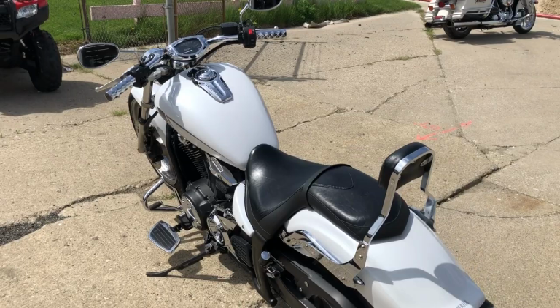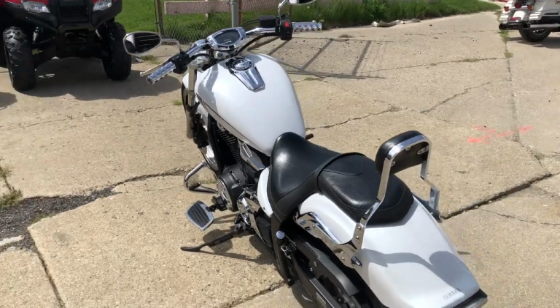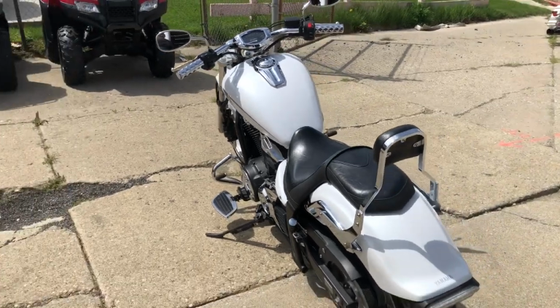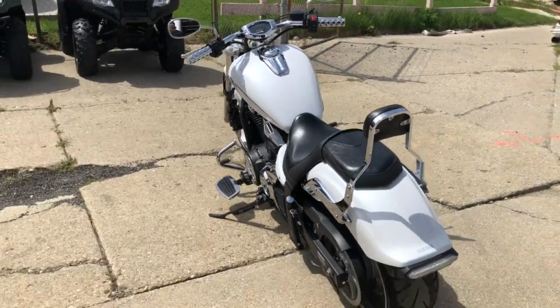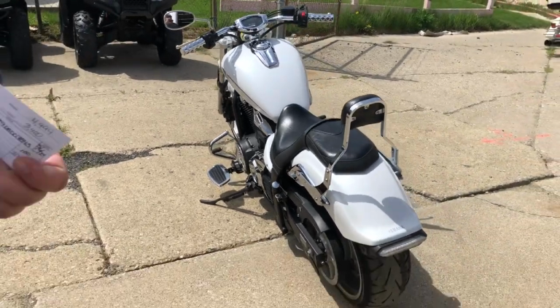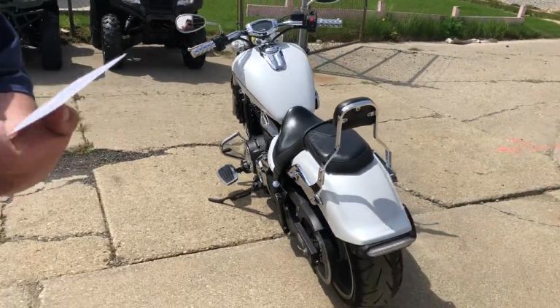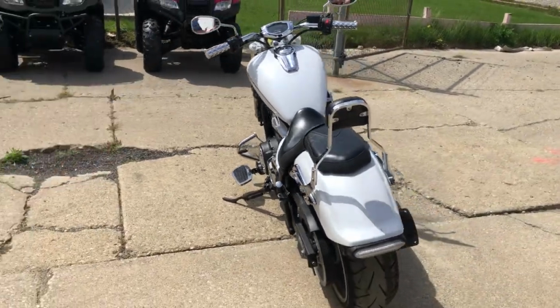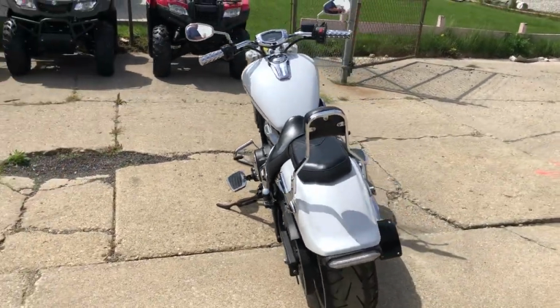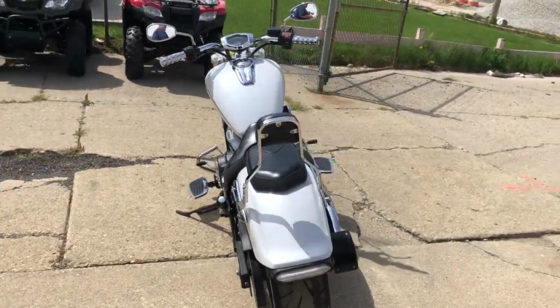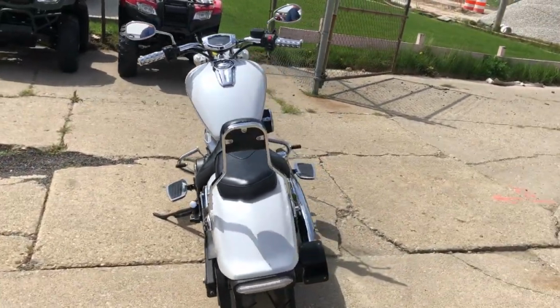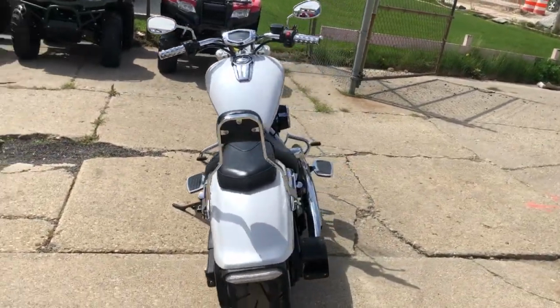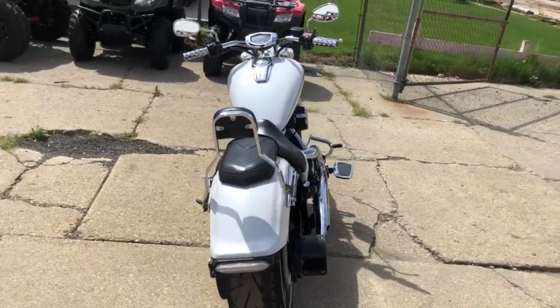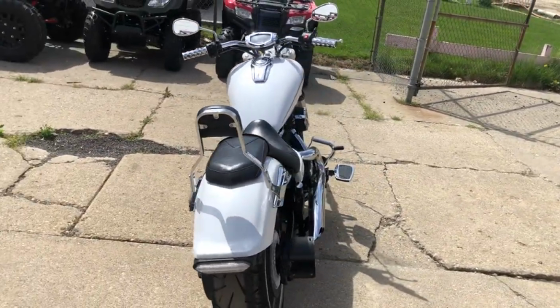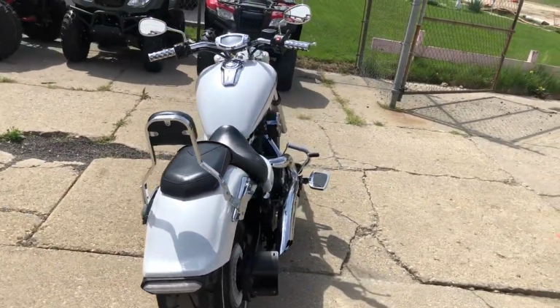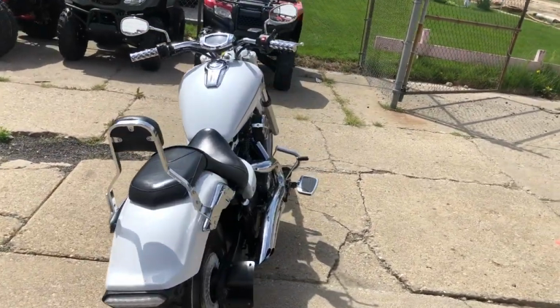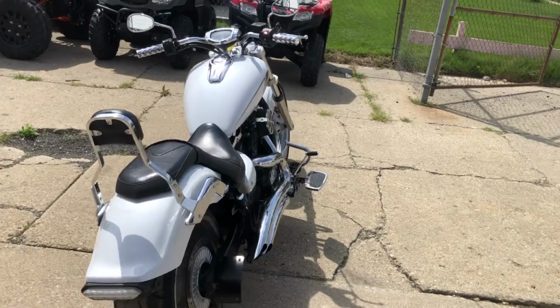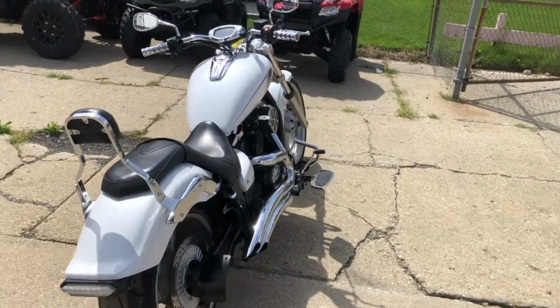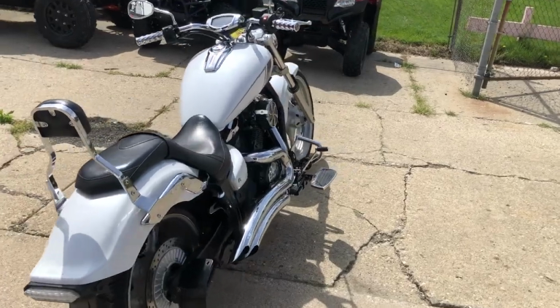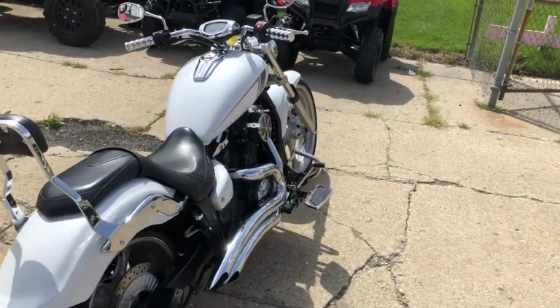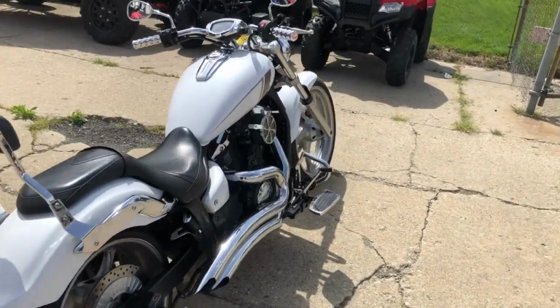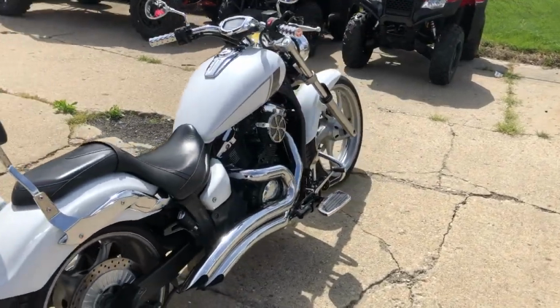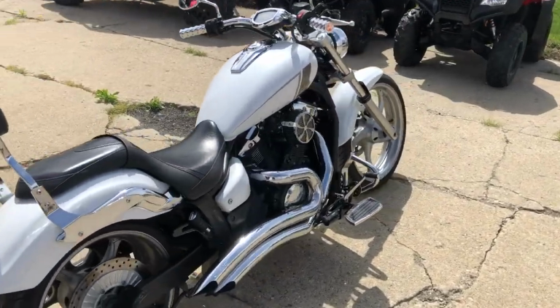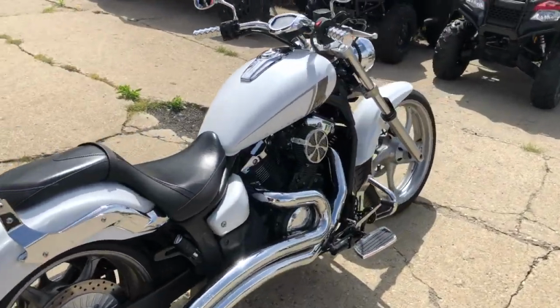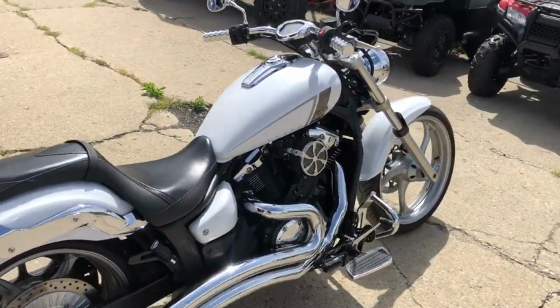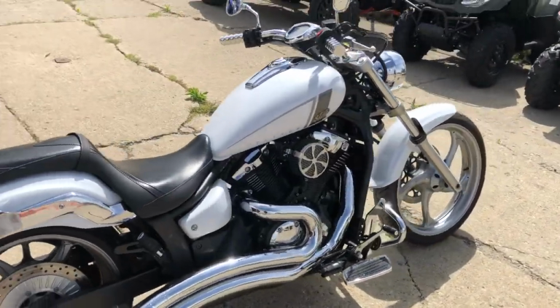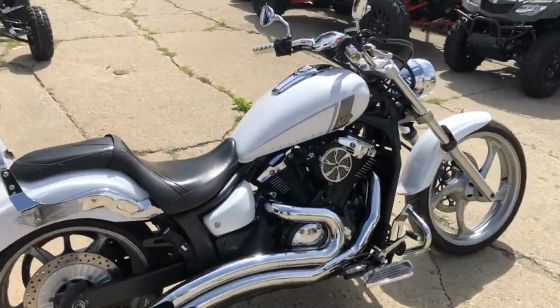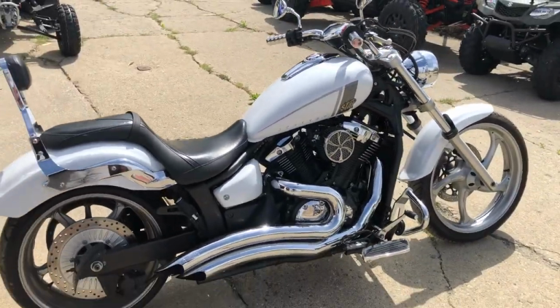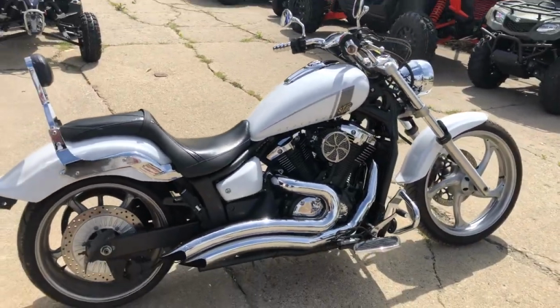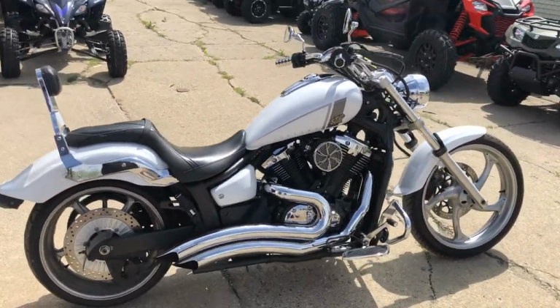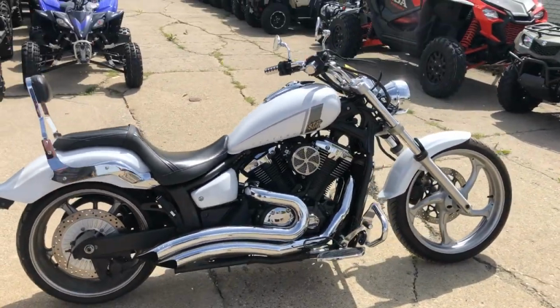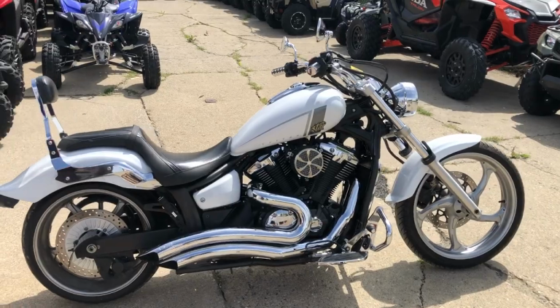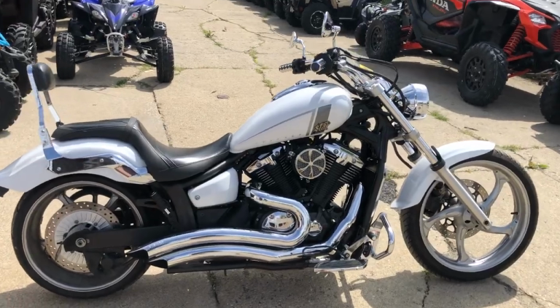All the fluids have been changed — it is ready to hit the road. Only $4,999. Don't miss this one. That's a 2013 Striker with 12,000 miles. Give us a call, we'll get it done: 810-648-9500.